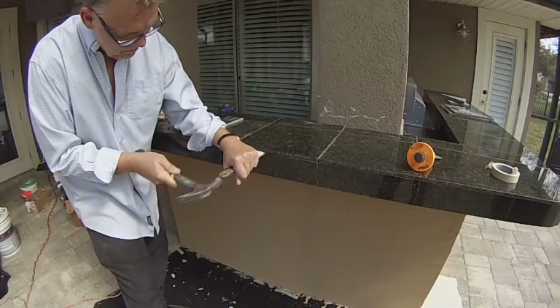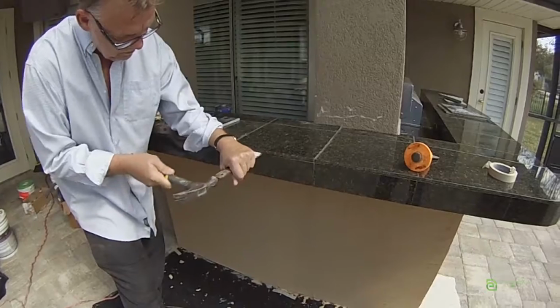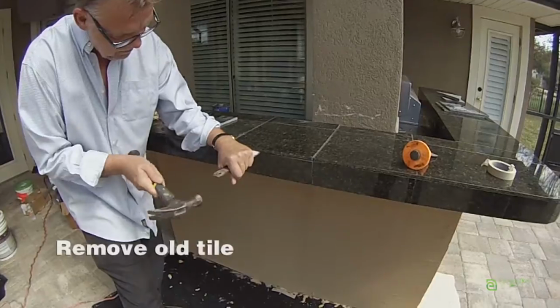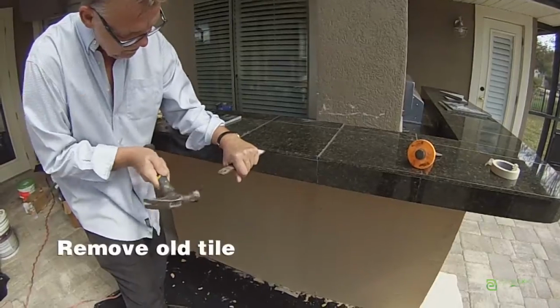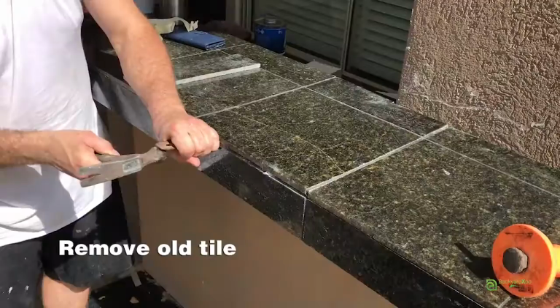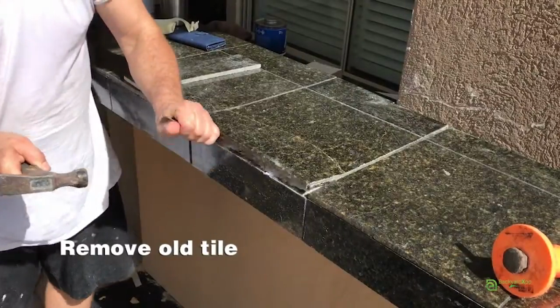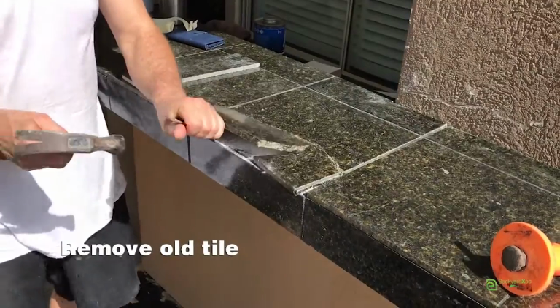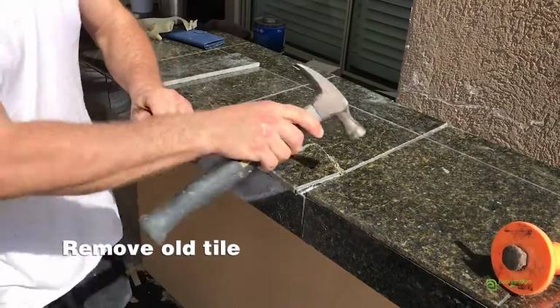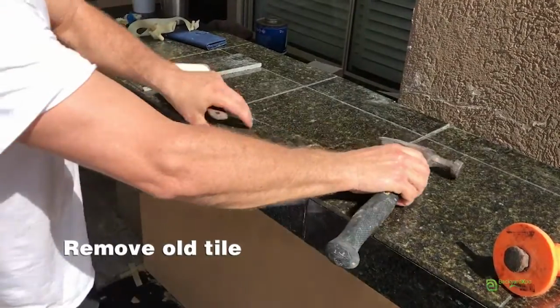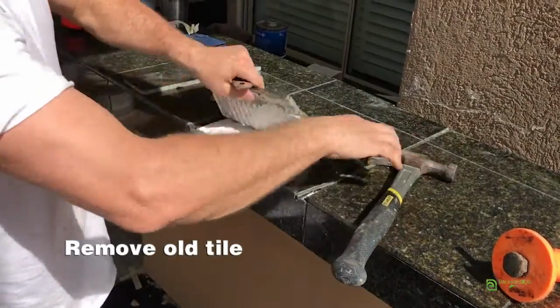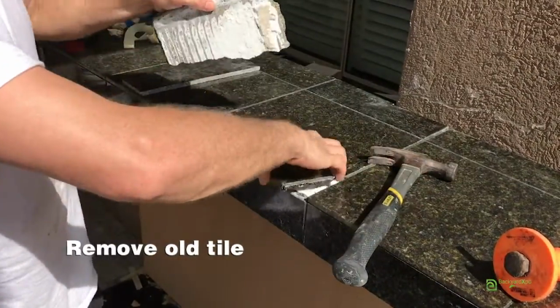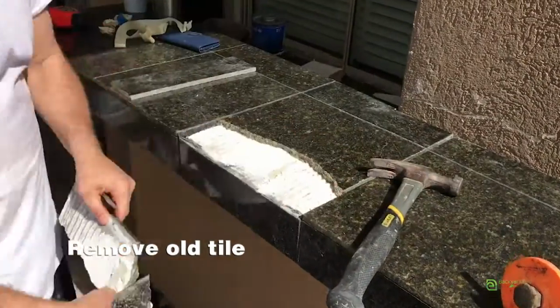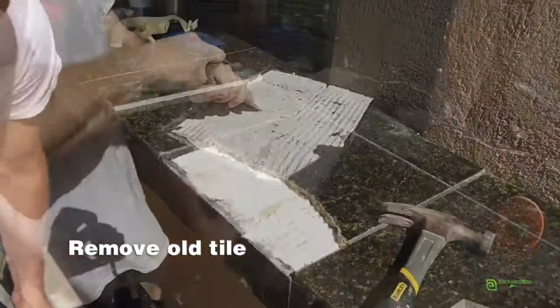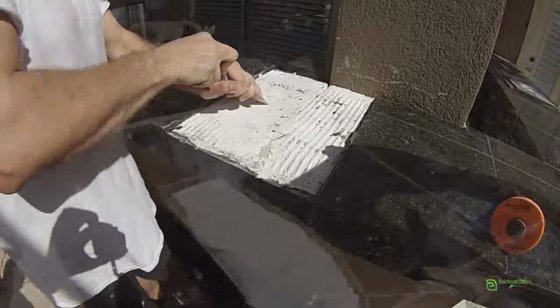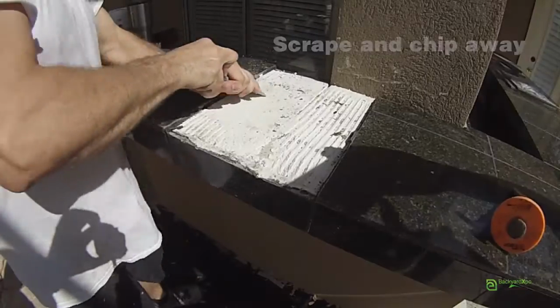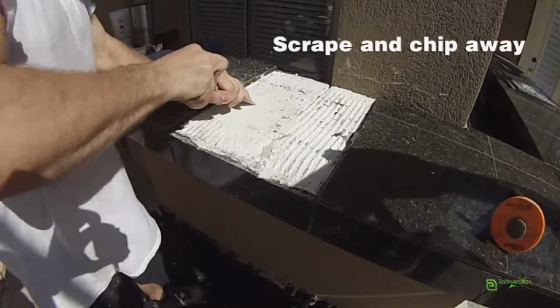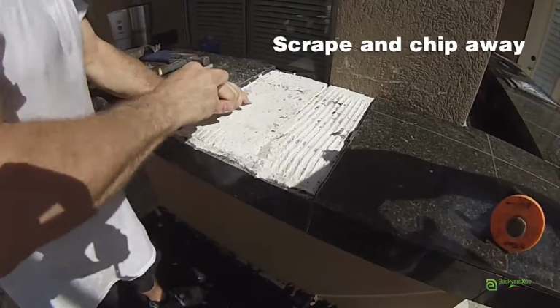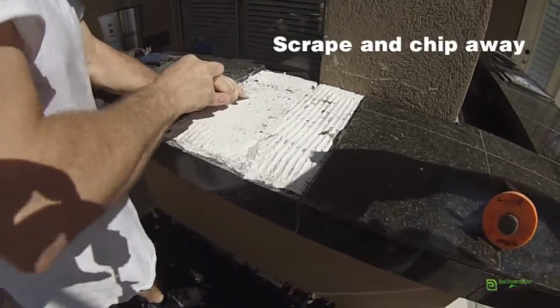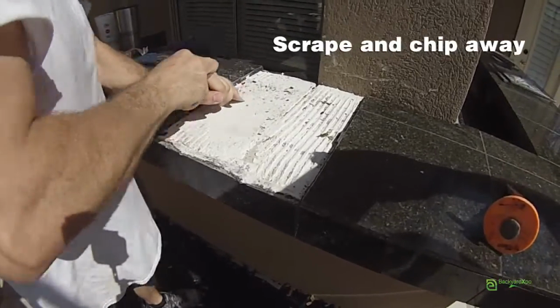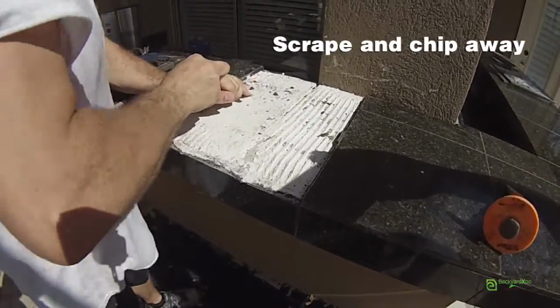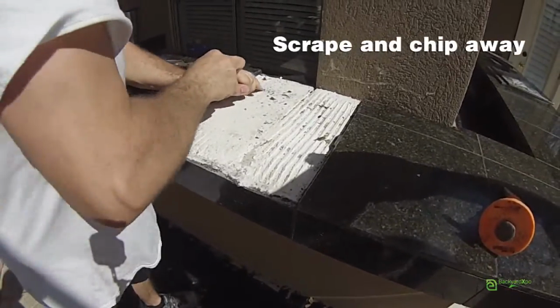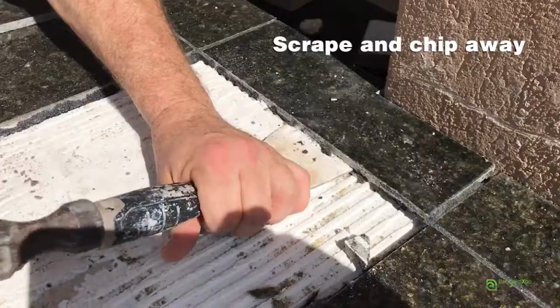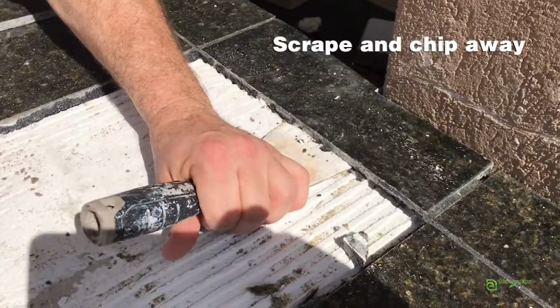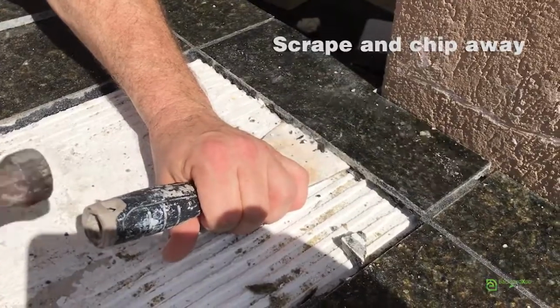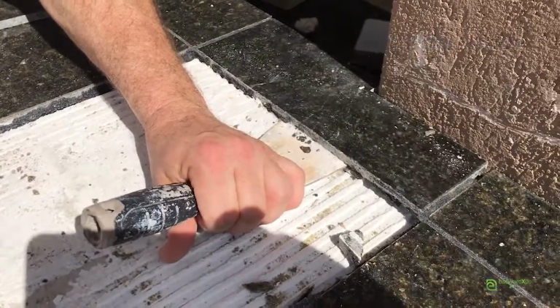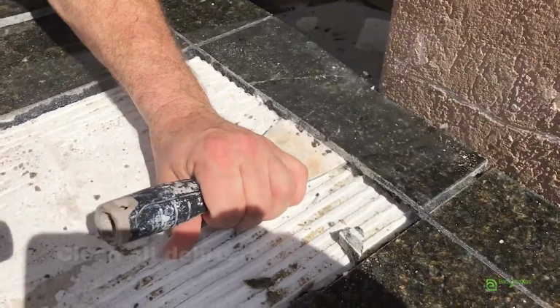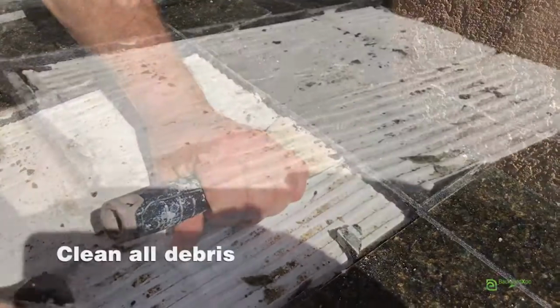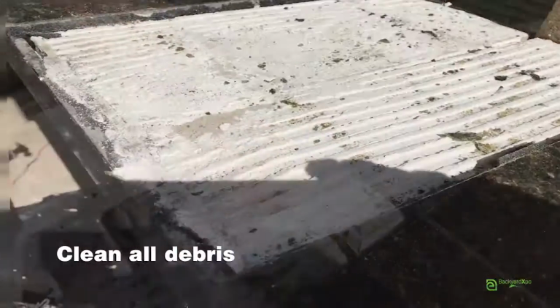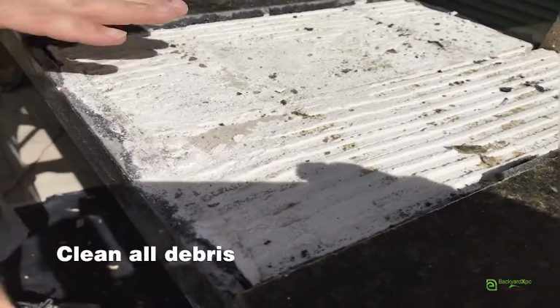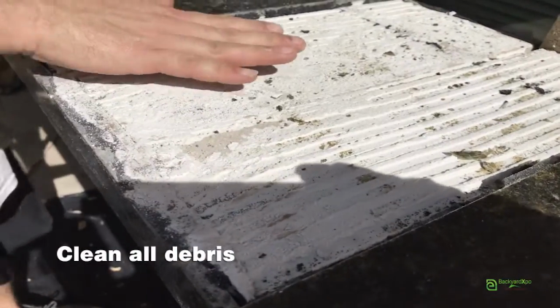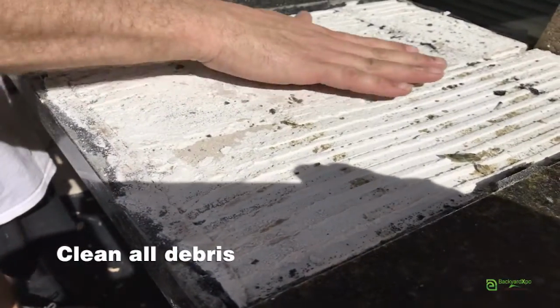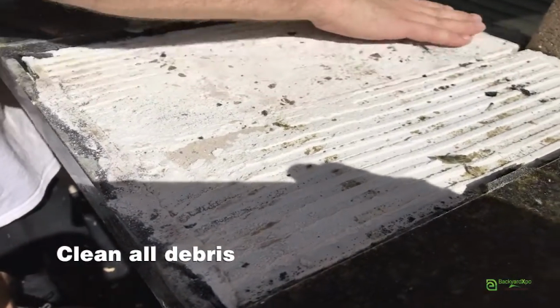First, carefully remove the old tile, adhesive, and grout without damaging the surrounding tiles. Scrape away all the grout. Chip away all the adhesive or mortar using a hammer and chisel. Clean all the debris so you can have a smooth, even surface.